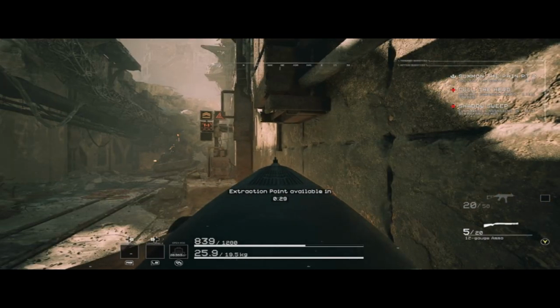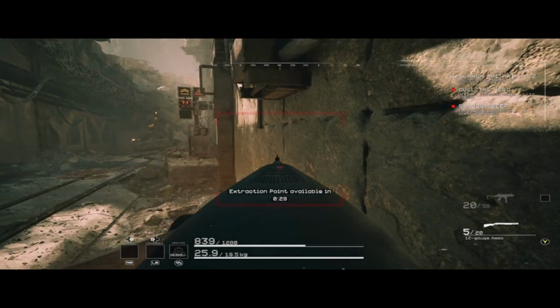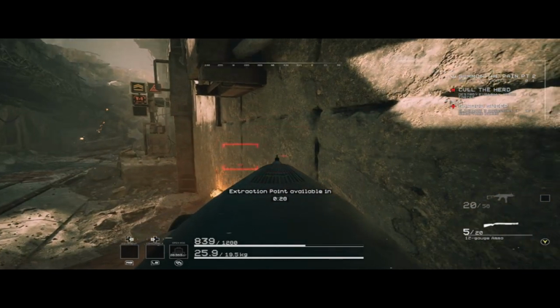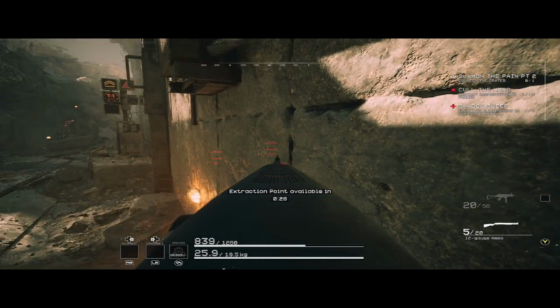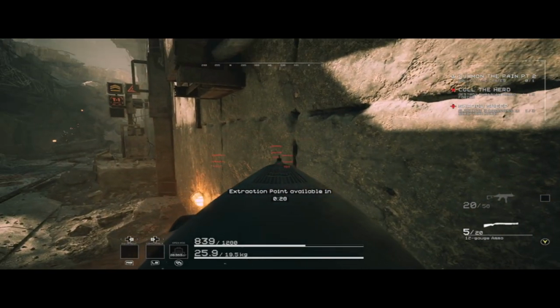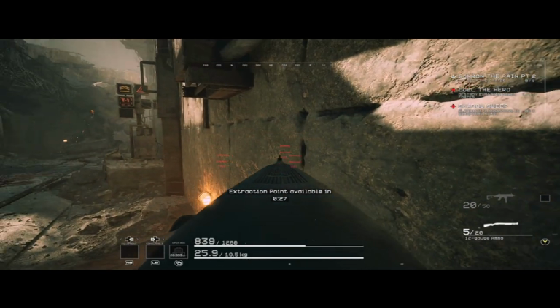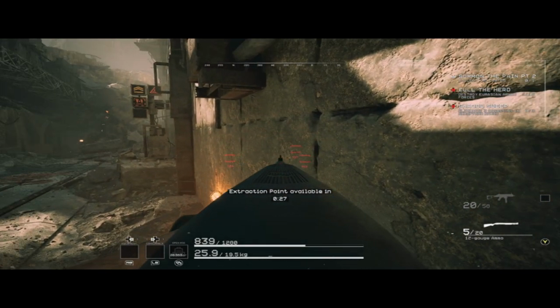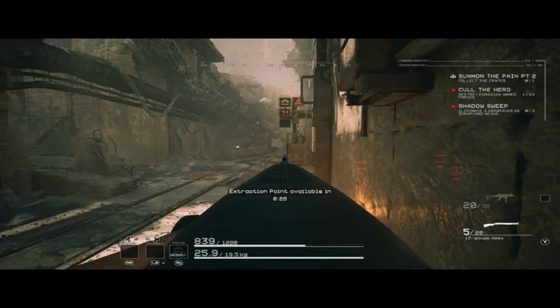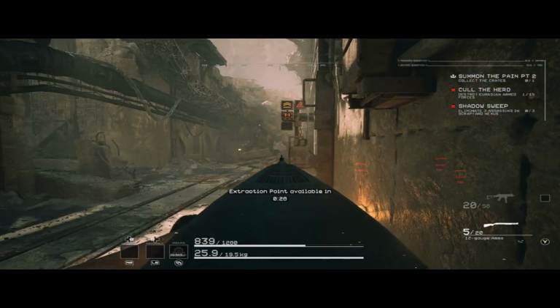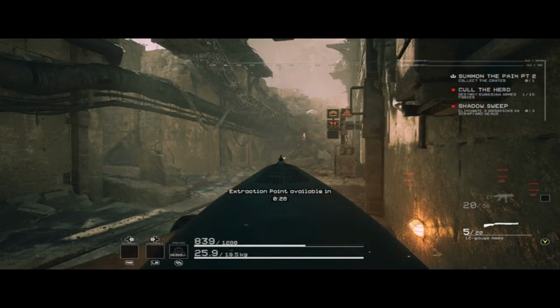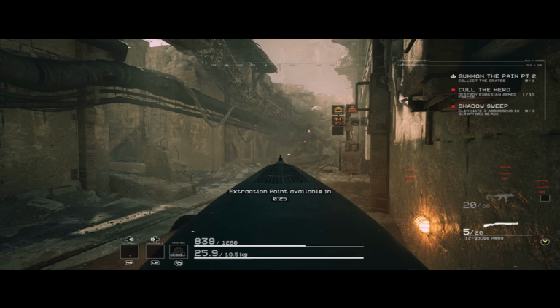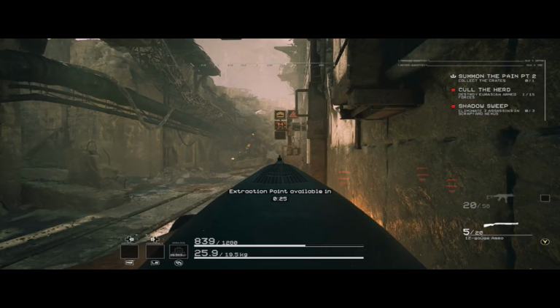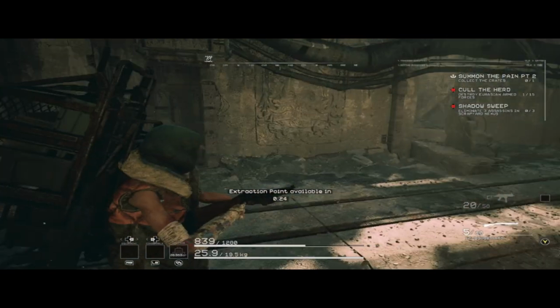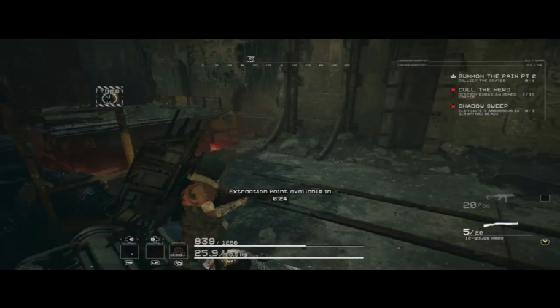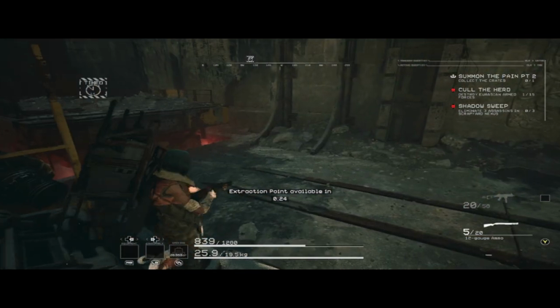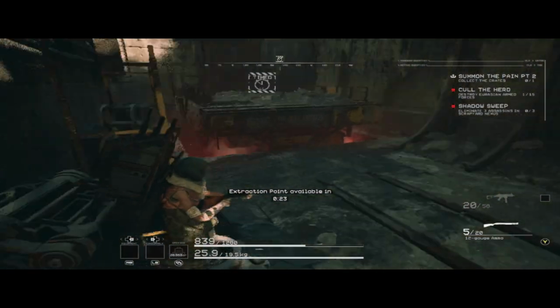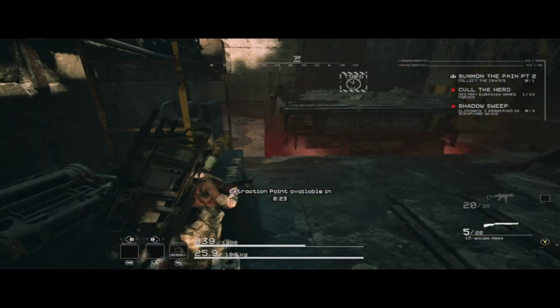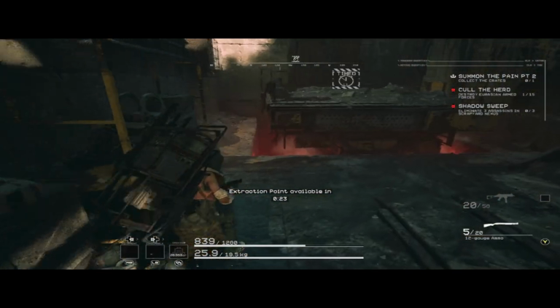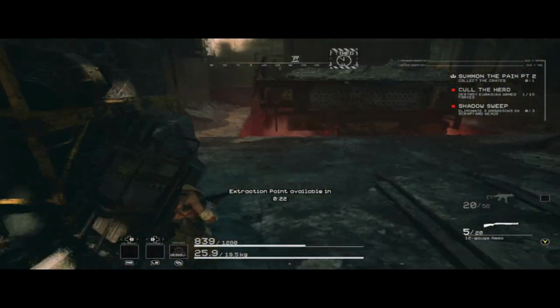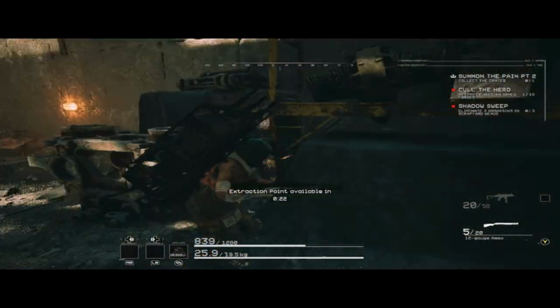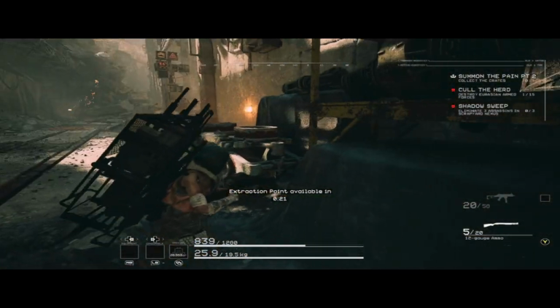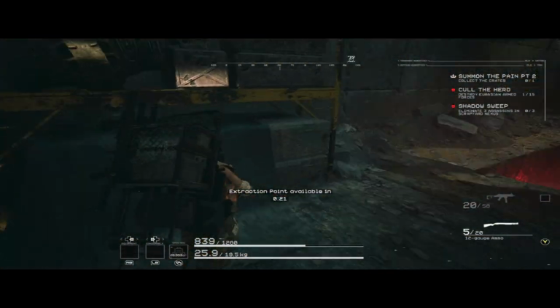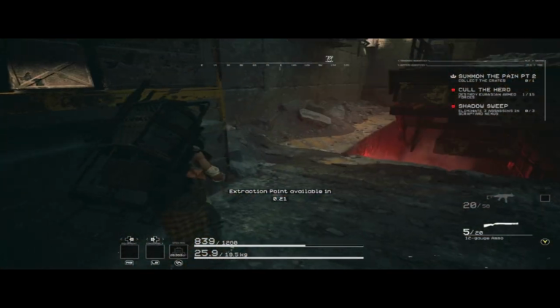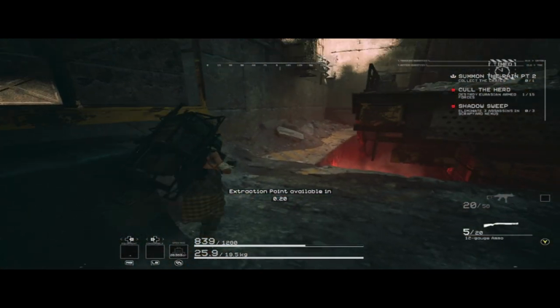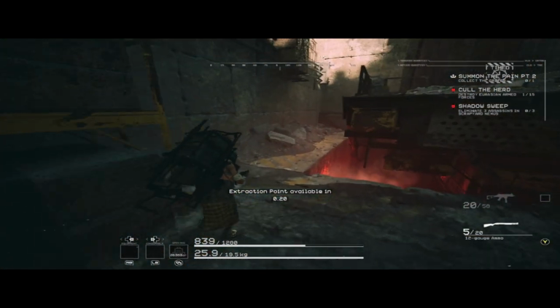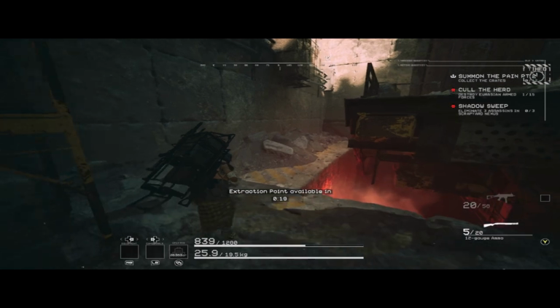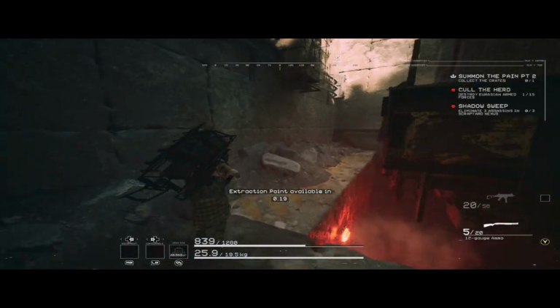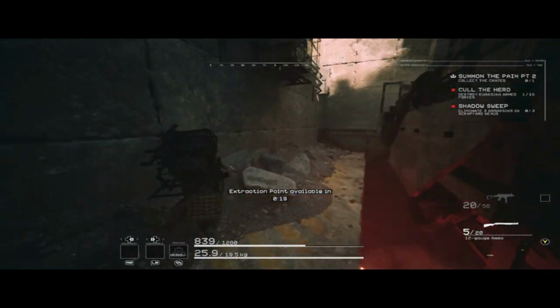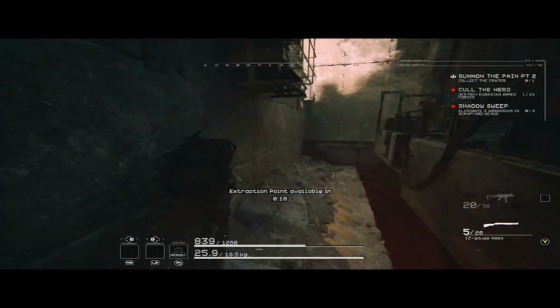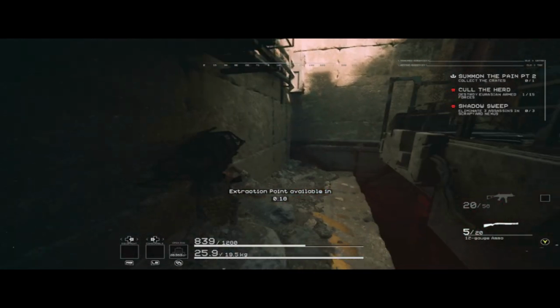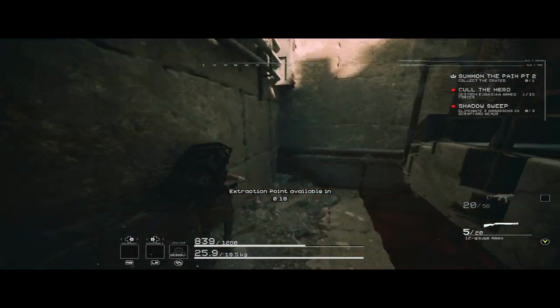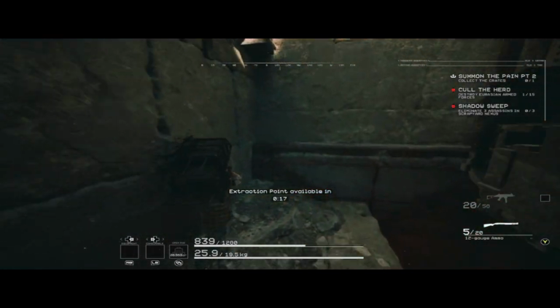So I made a video showing how to extract from Scrapyard Nexus without alerting any enemies. Now I'll show you how to bring every enemy on the entire map straight to you so you can shoot them like fish in a barrel.